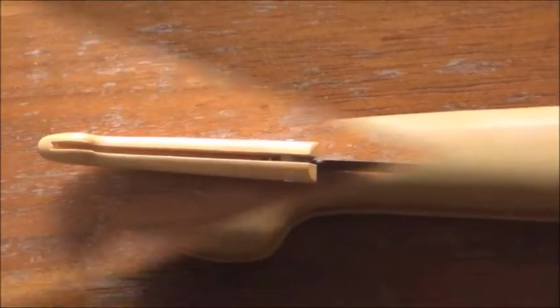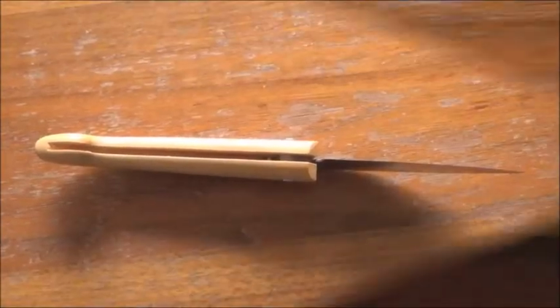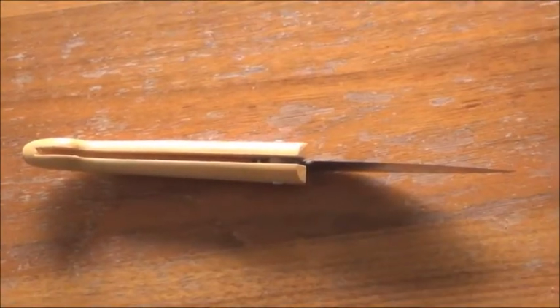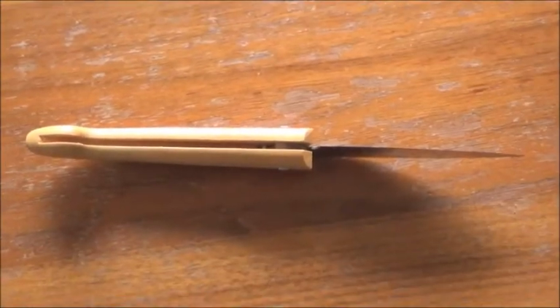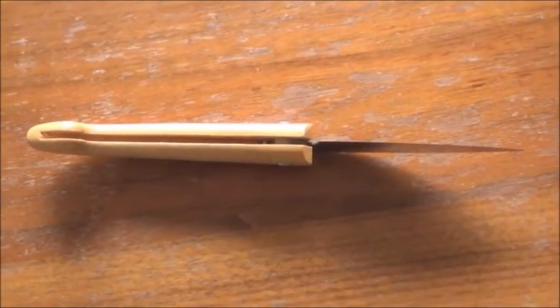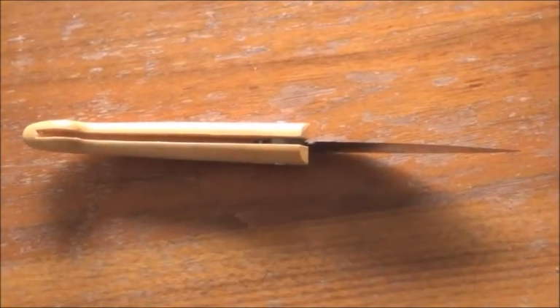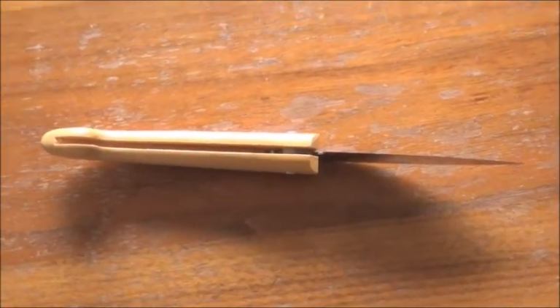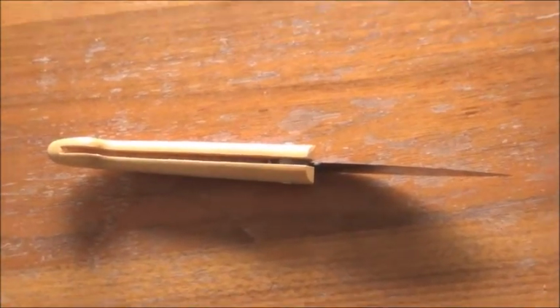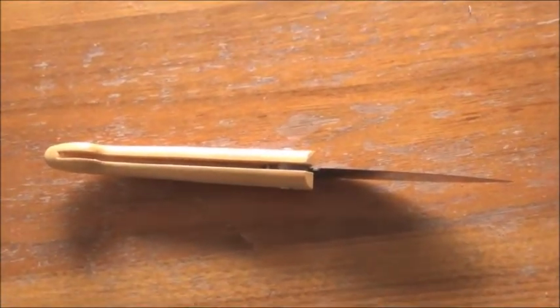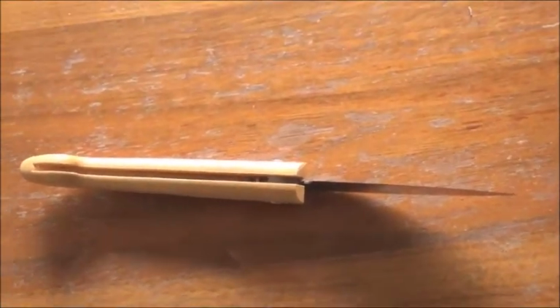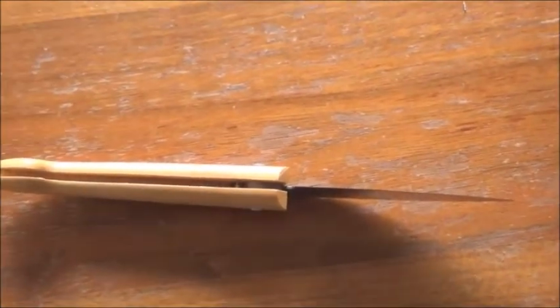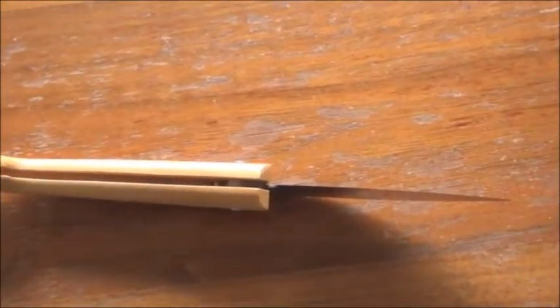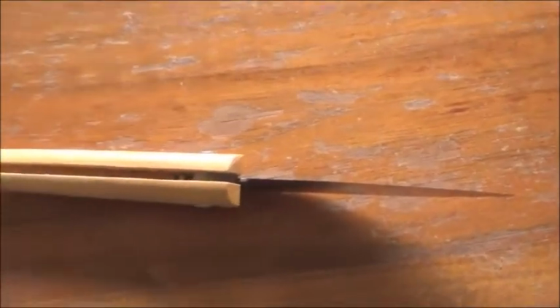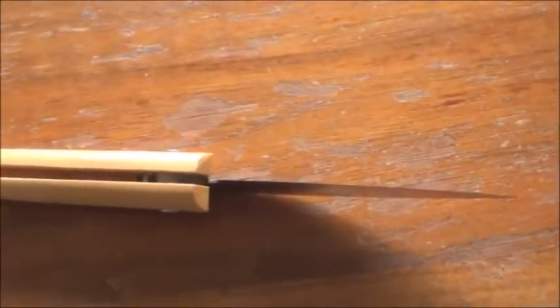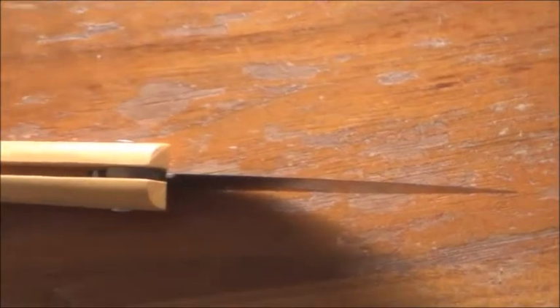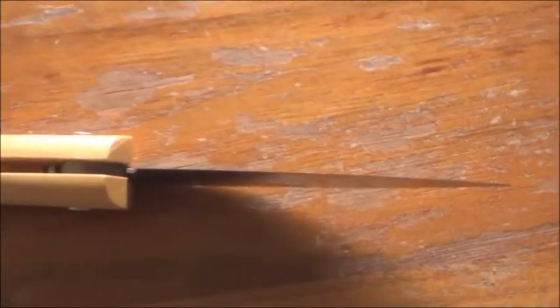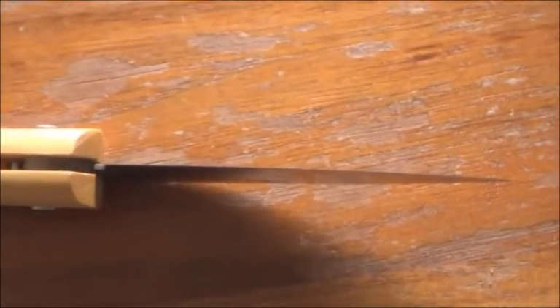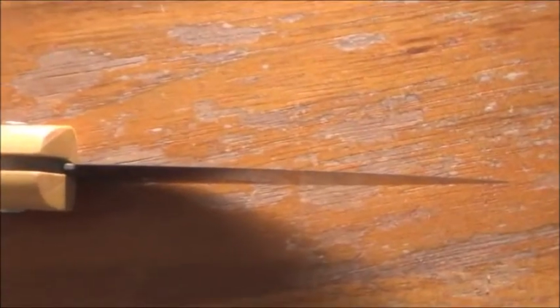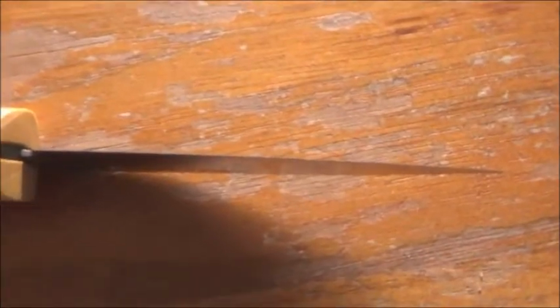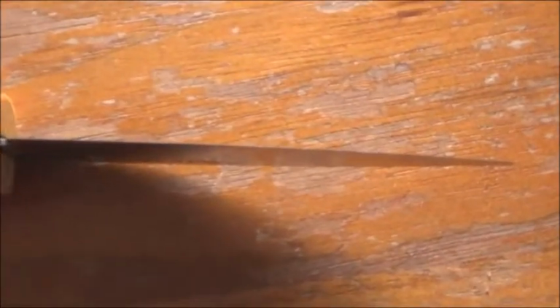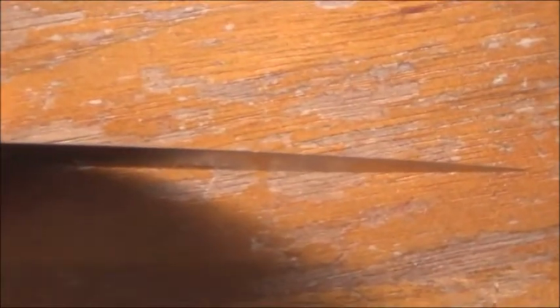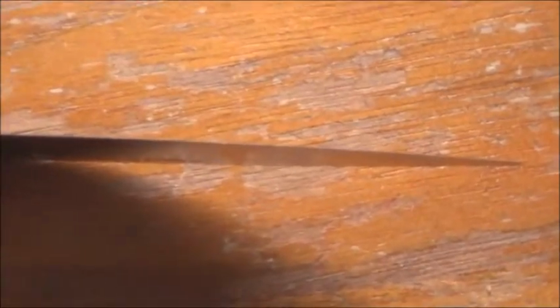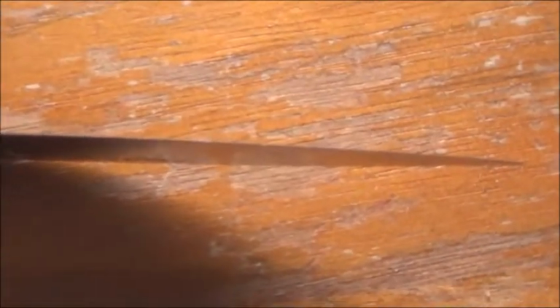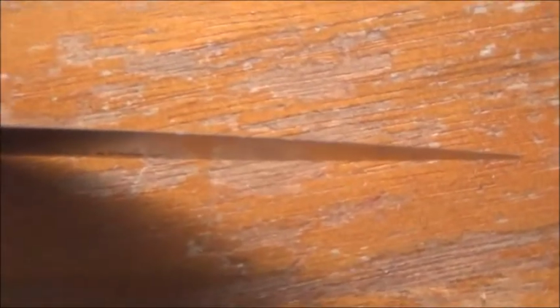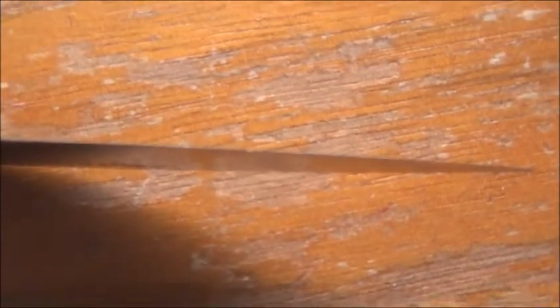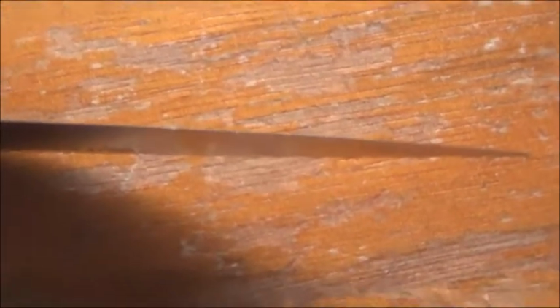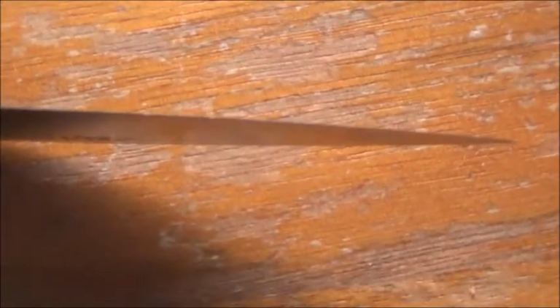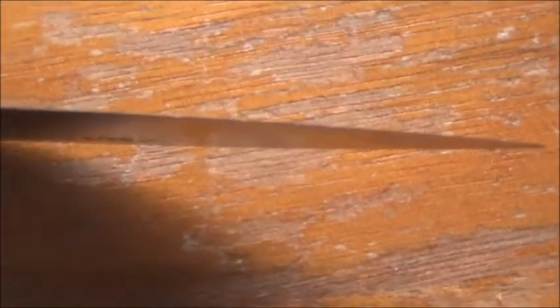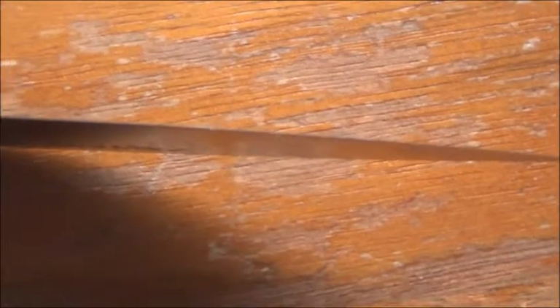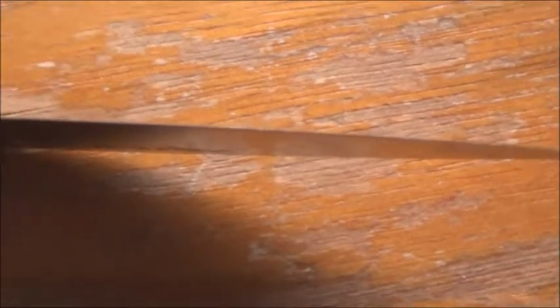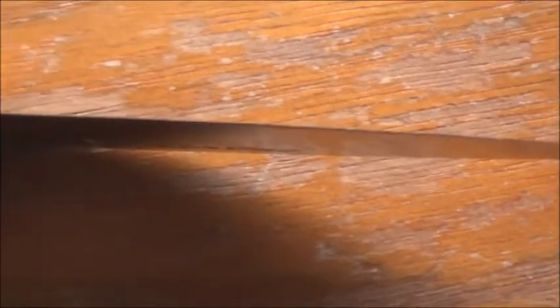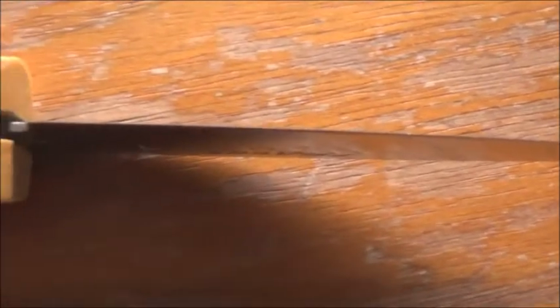The handle reminds us somehow of an Ottoman Yatagan. Very well made knife, as I mentioned before.